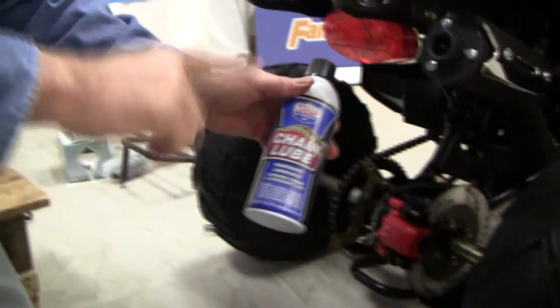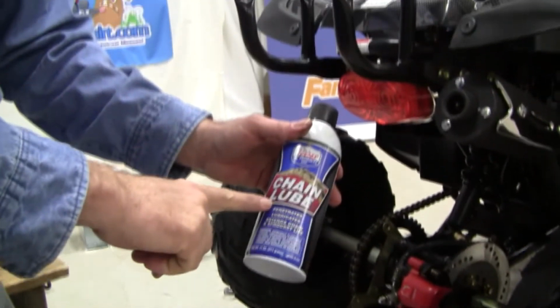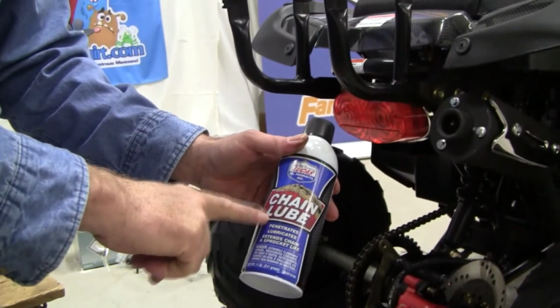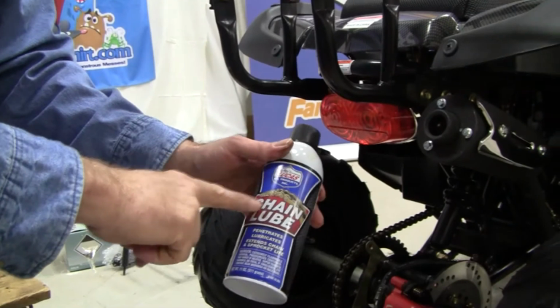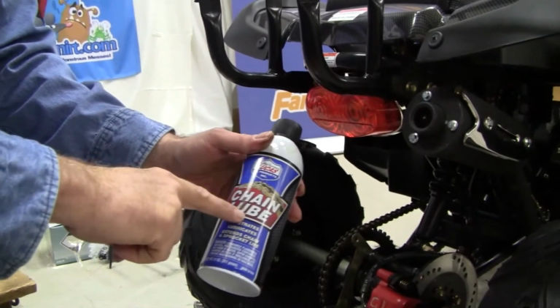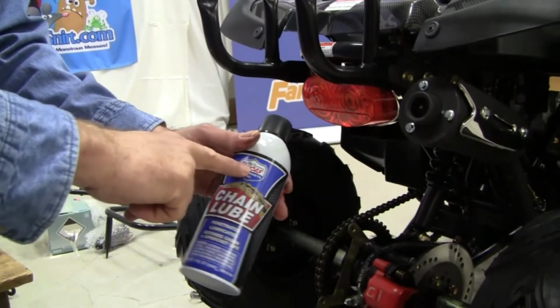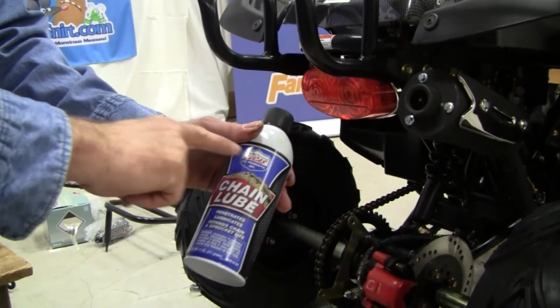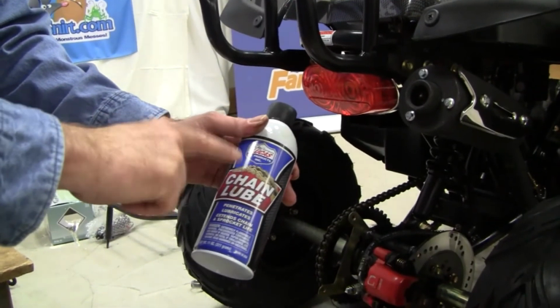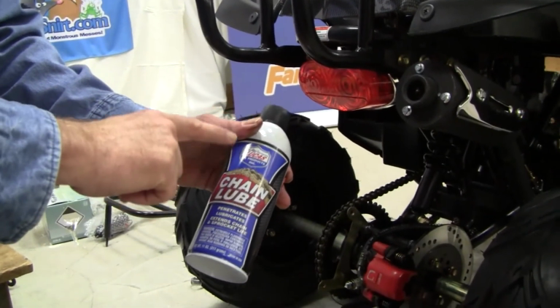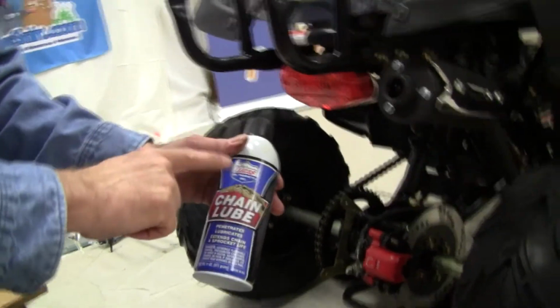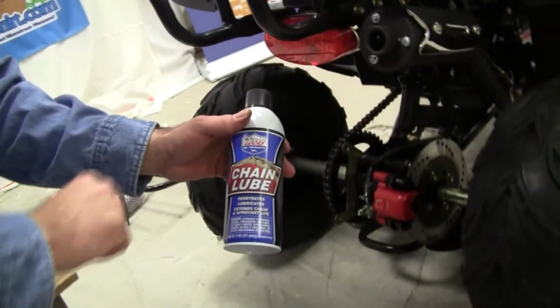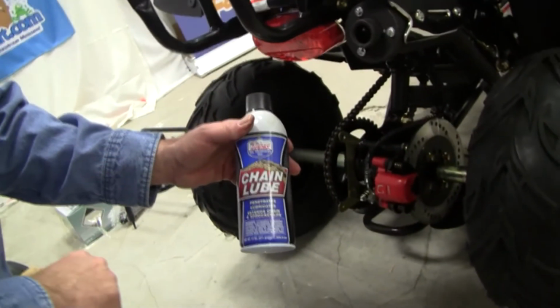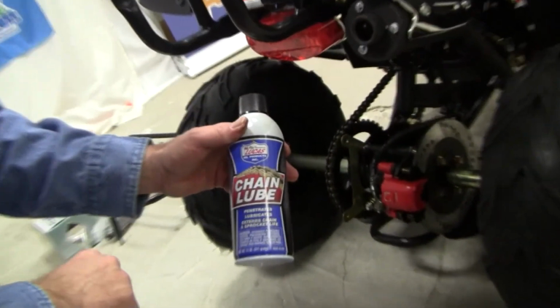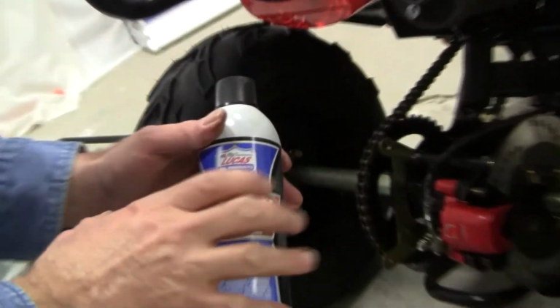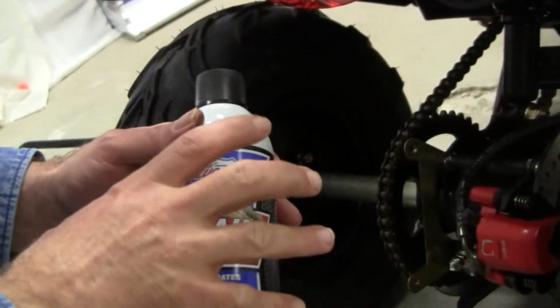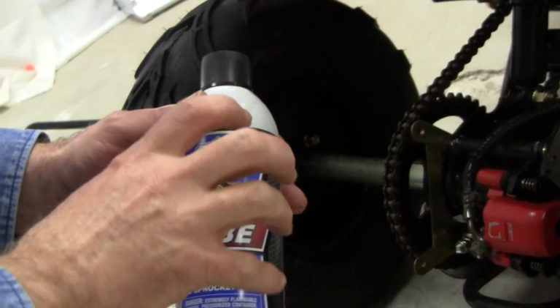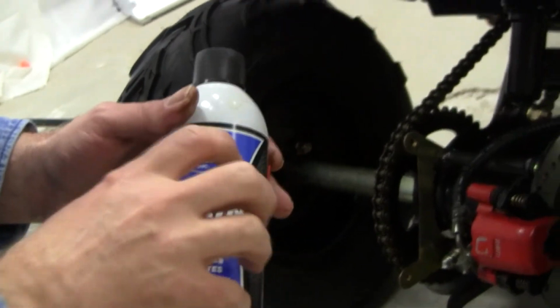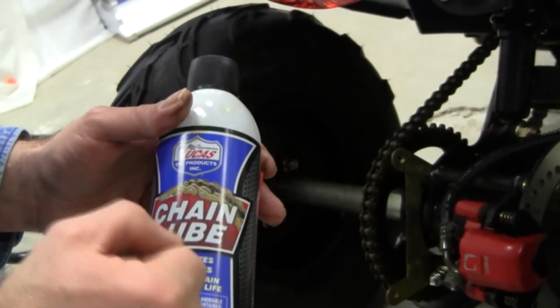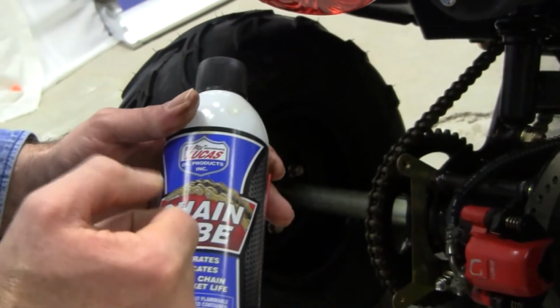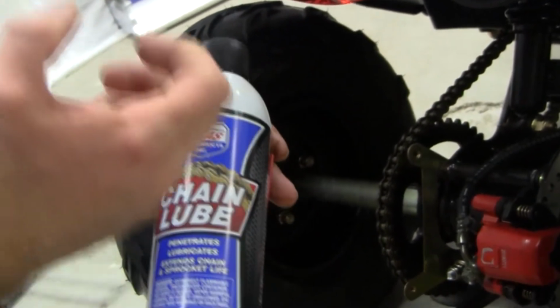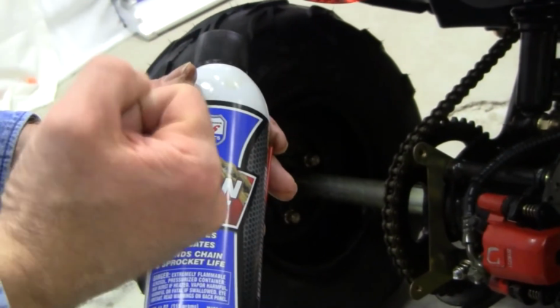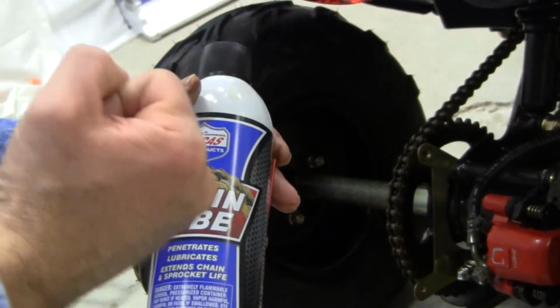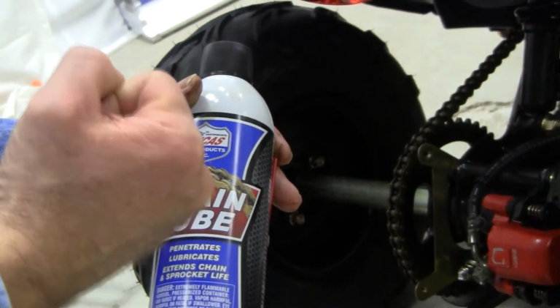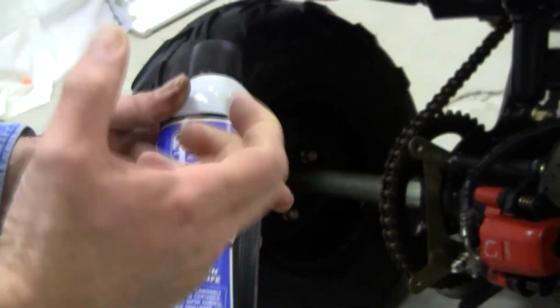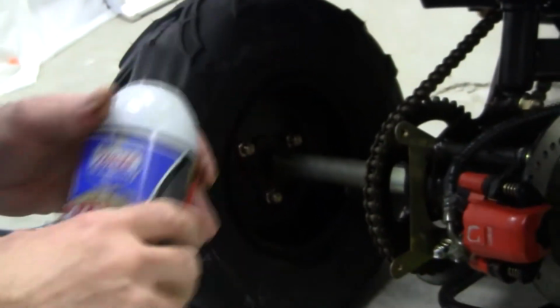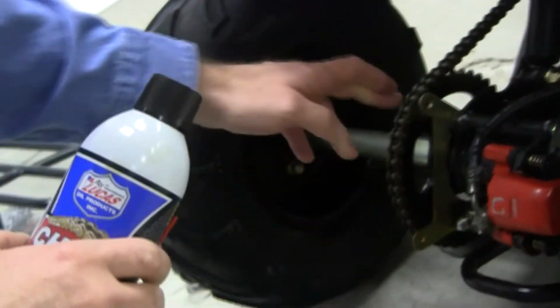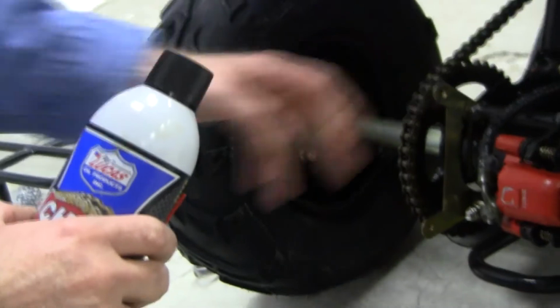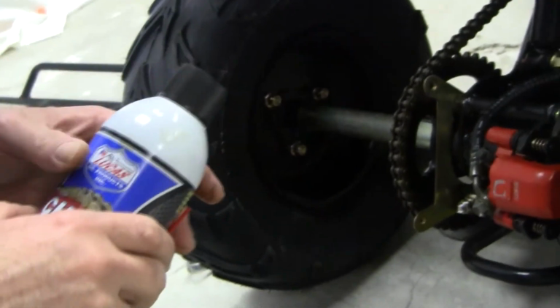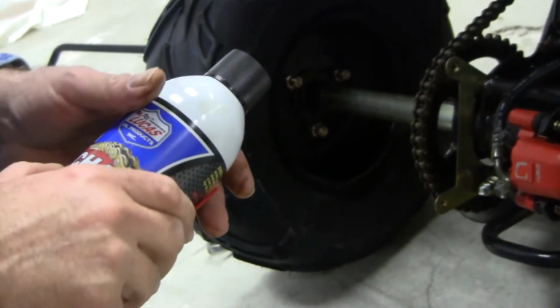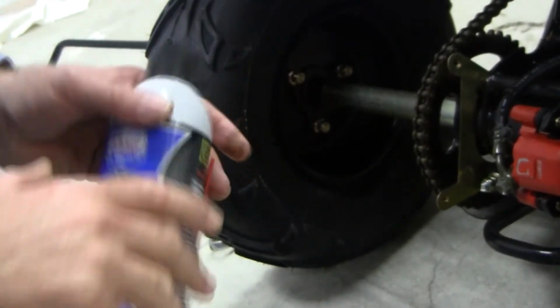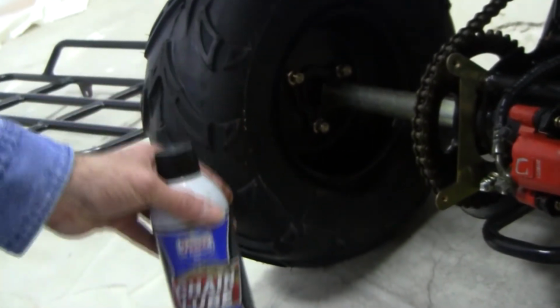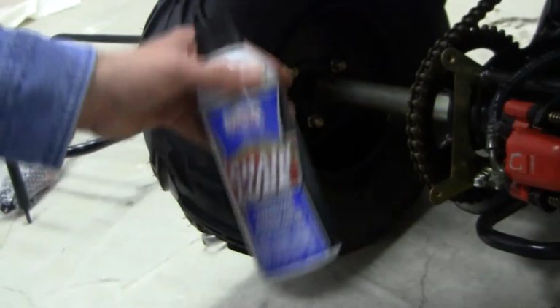We sell the chain lube from Lucas. The reason we use Lucas chain lube is because the lubricant actually adheres to the chain and sprocket, so that works much better.